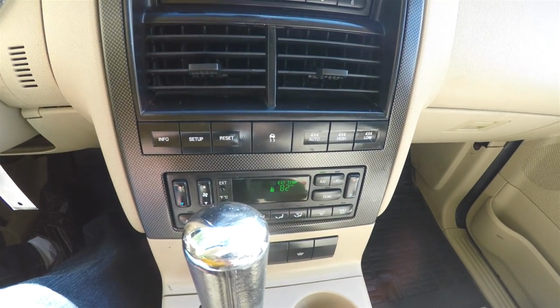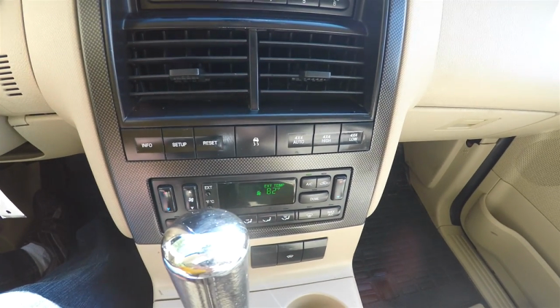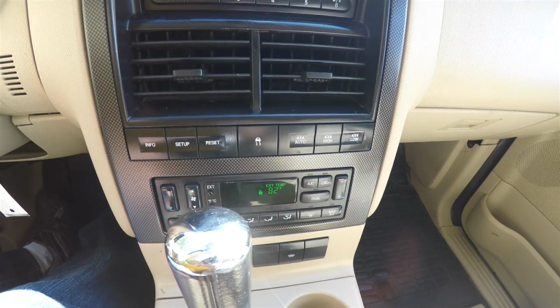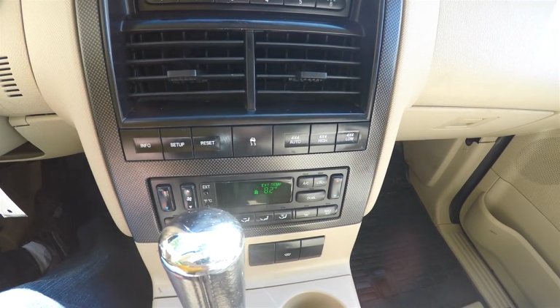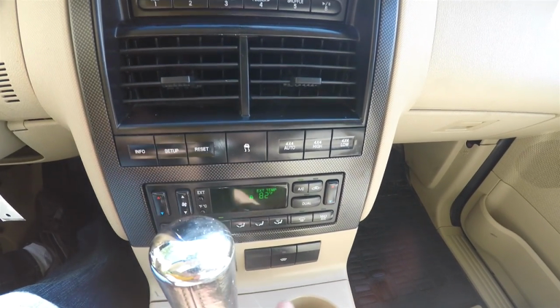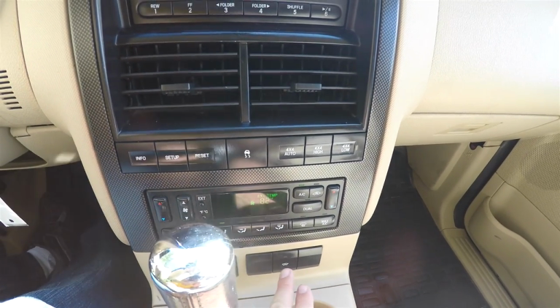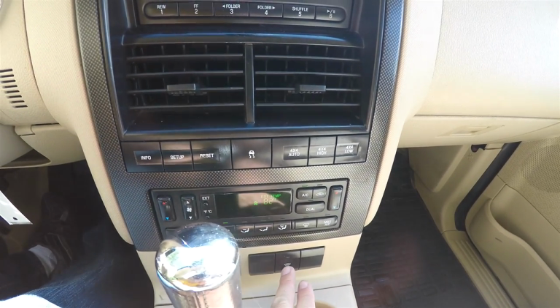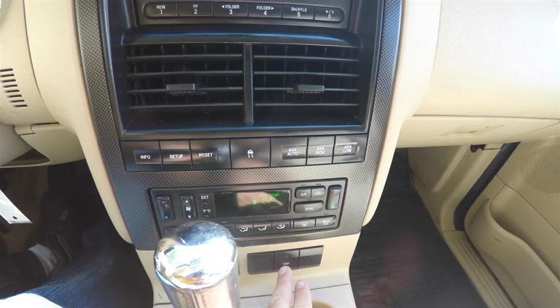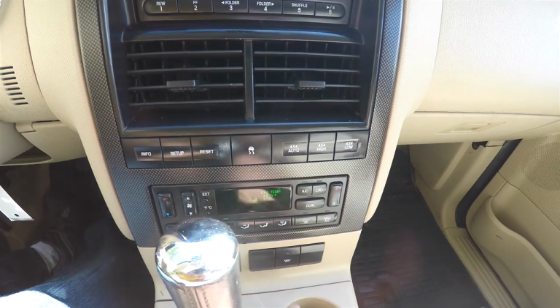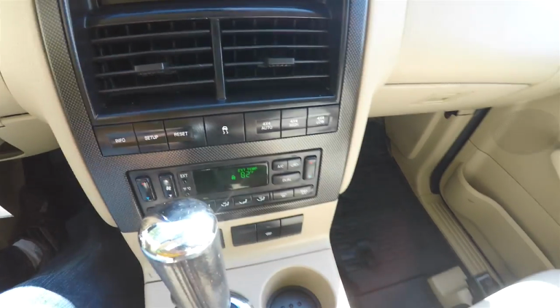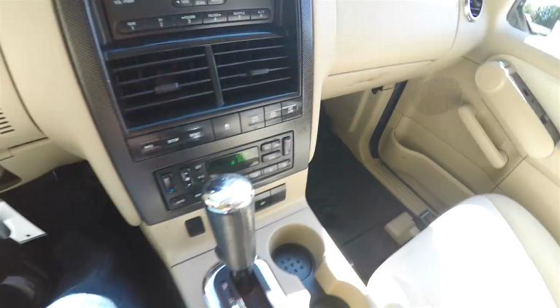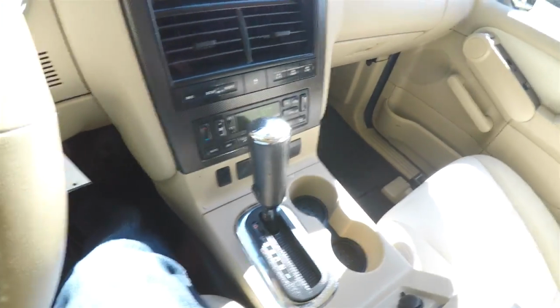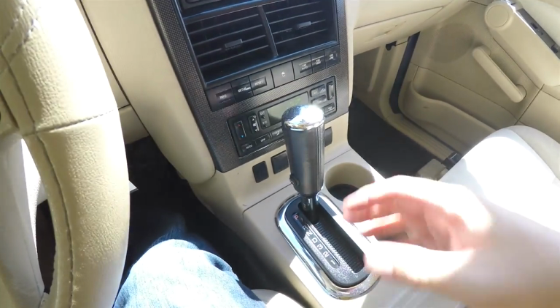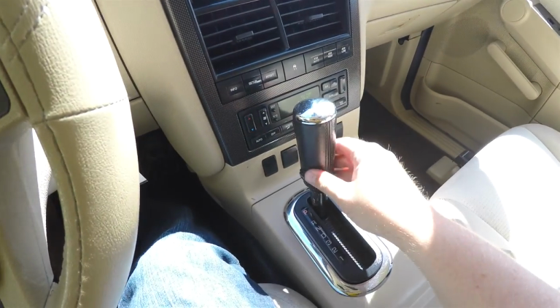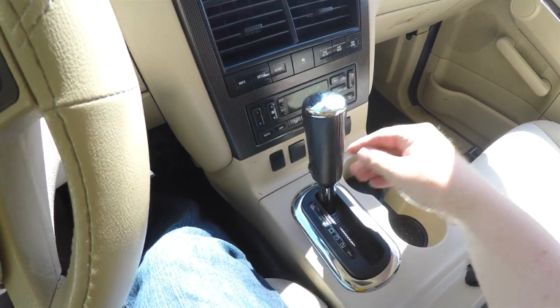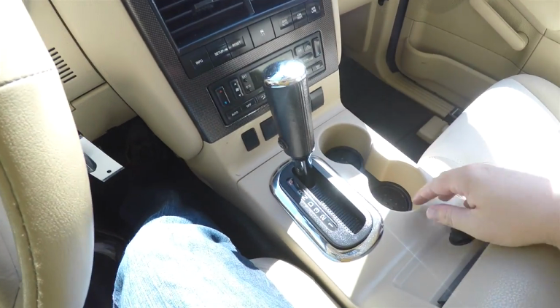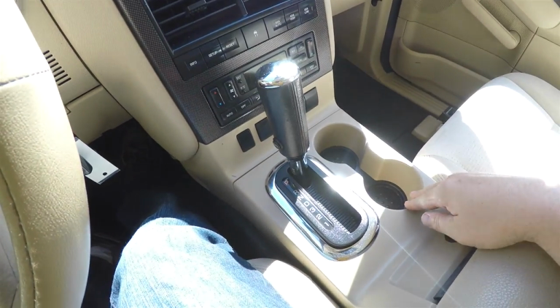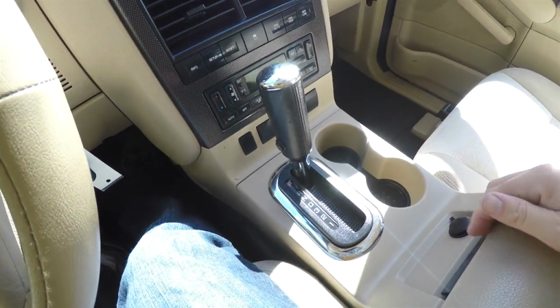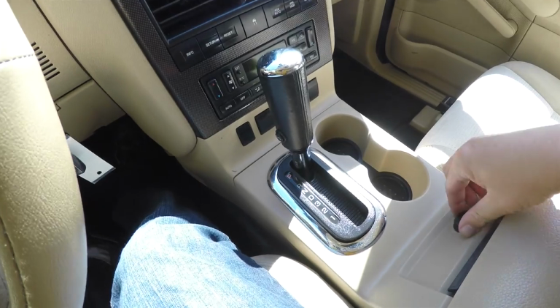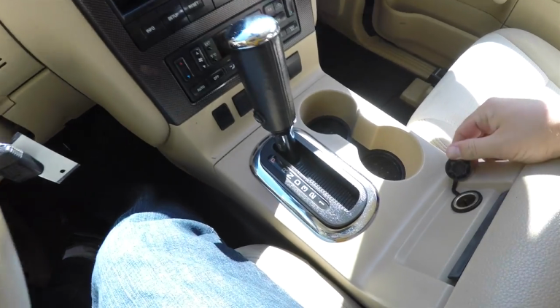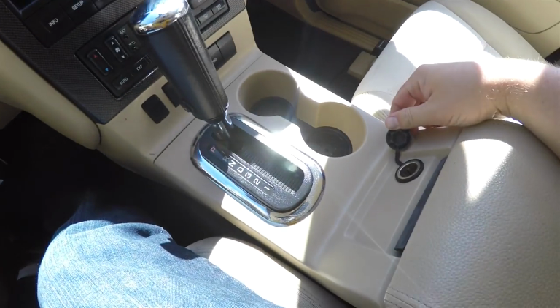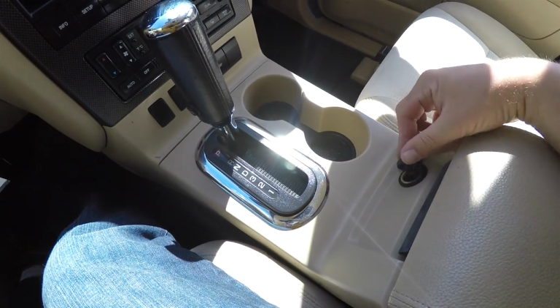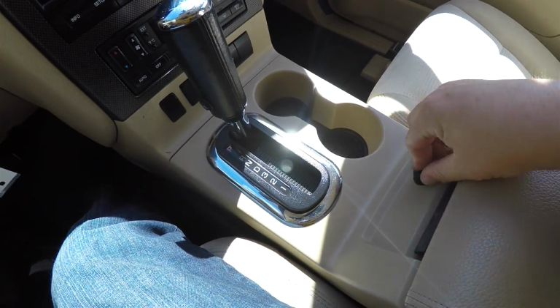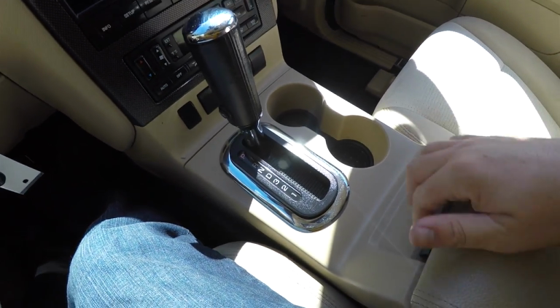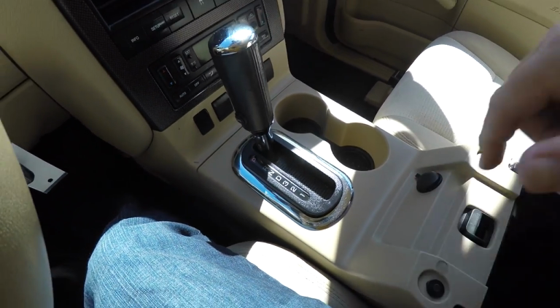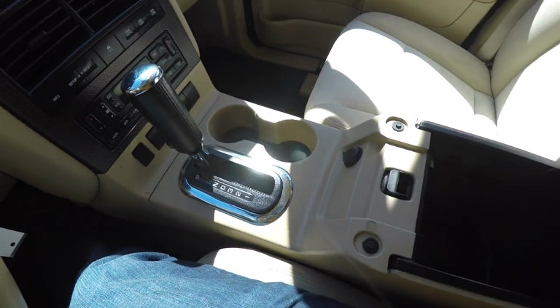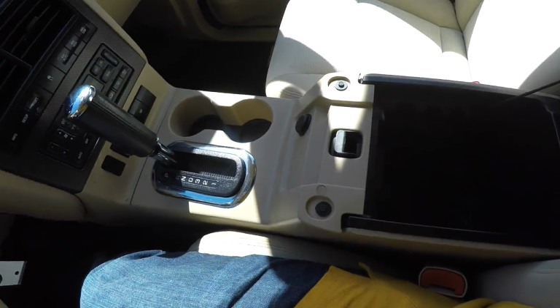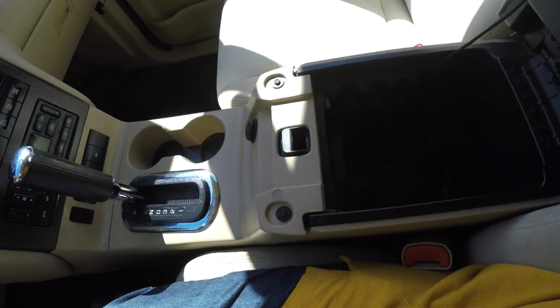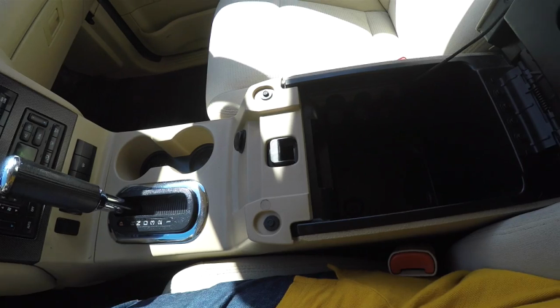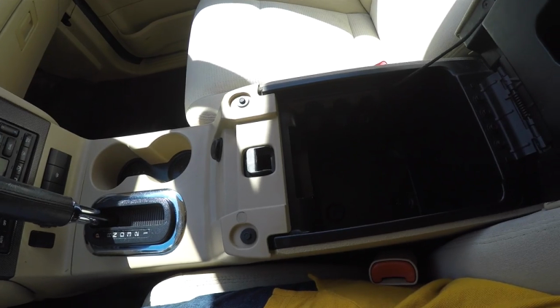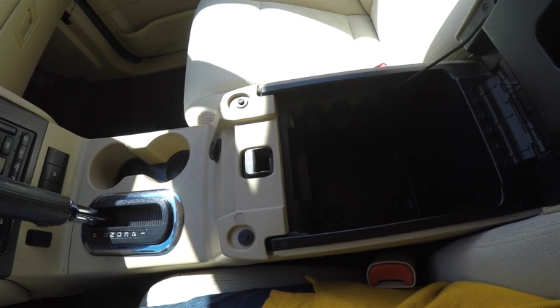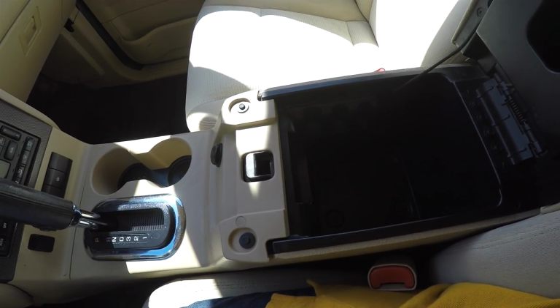You also have your electronic transfer case, dual zone automatic climate control, electric windscreen, leather wrap shift handle, dual front cup holders, plus a 12-volt power point, and a generous amount of storage in your center console.